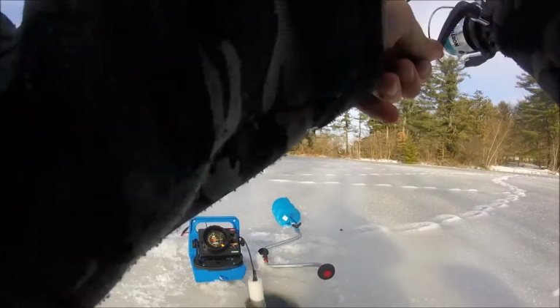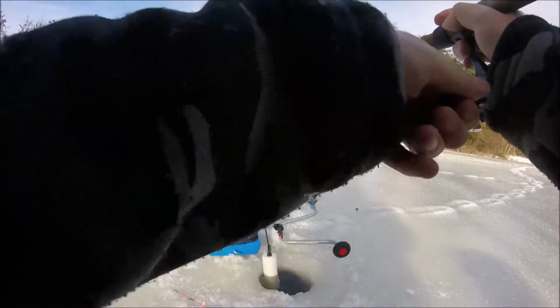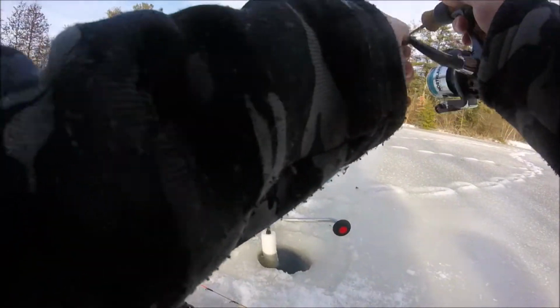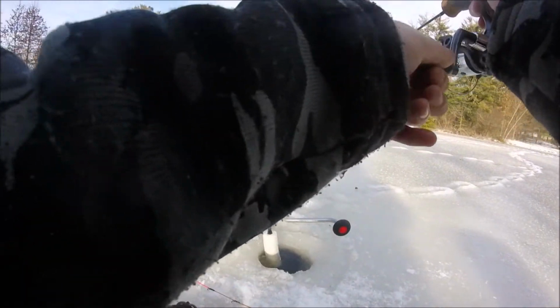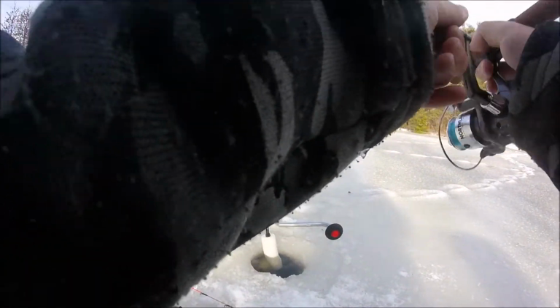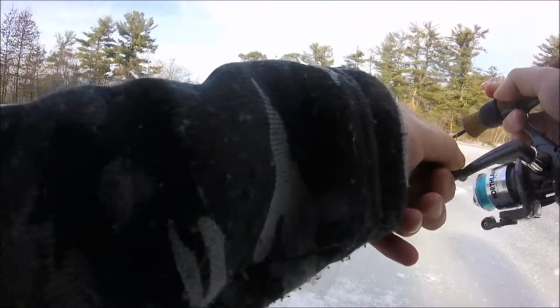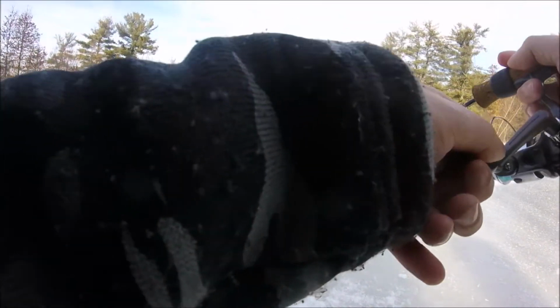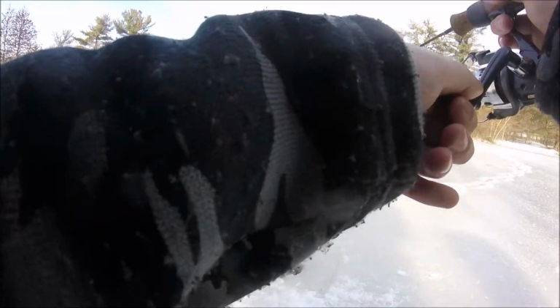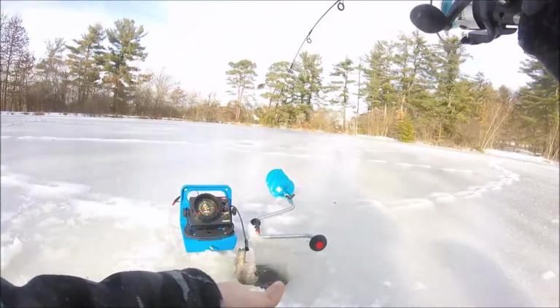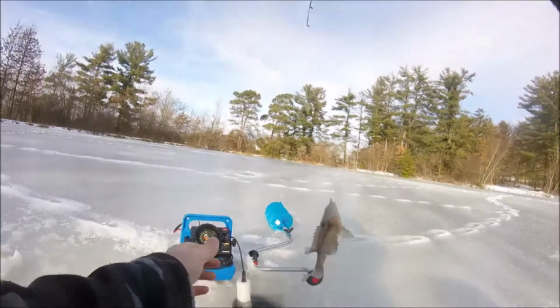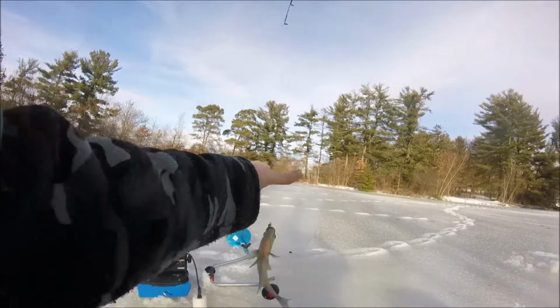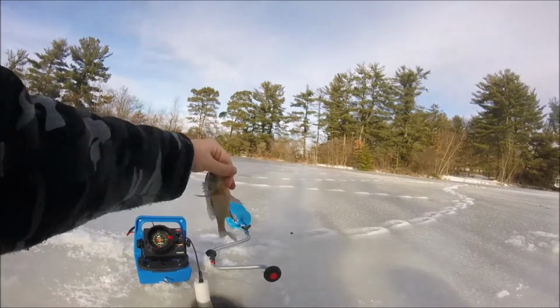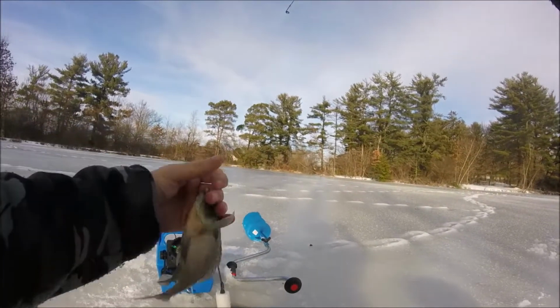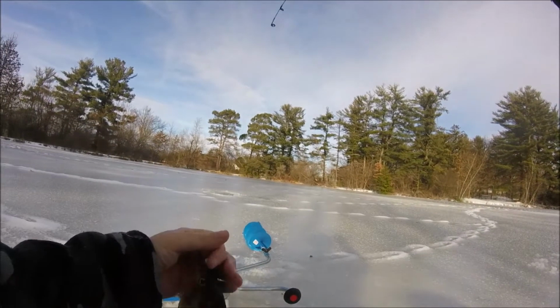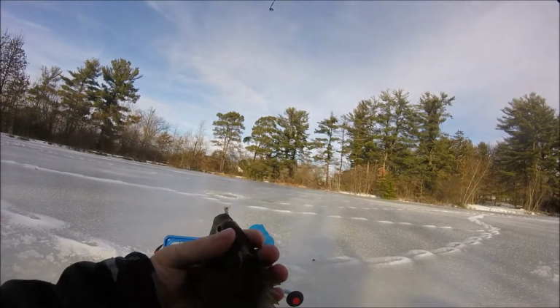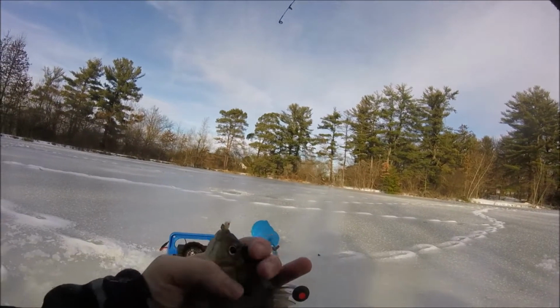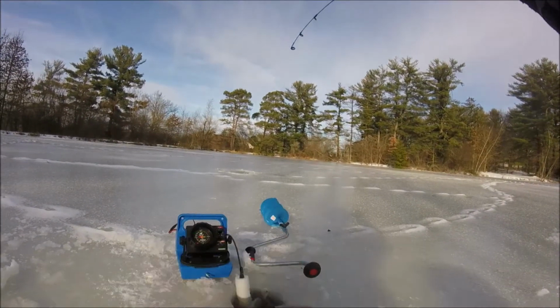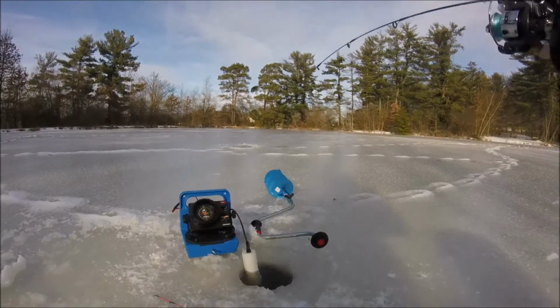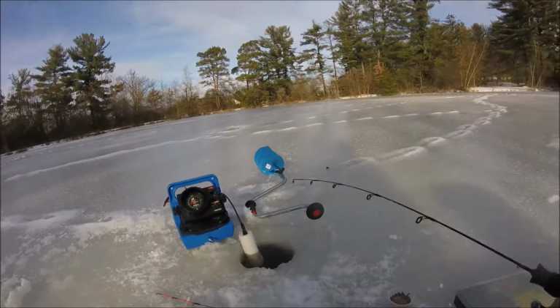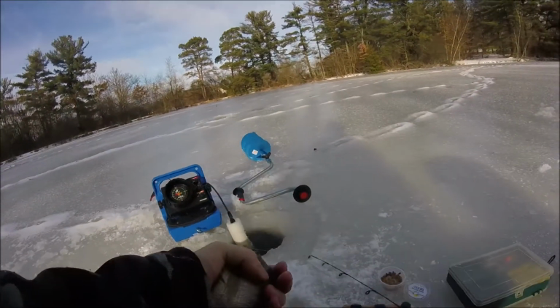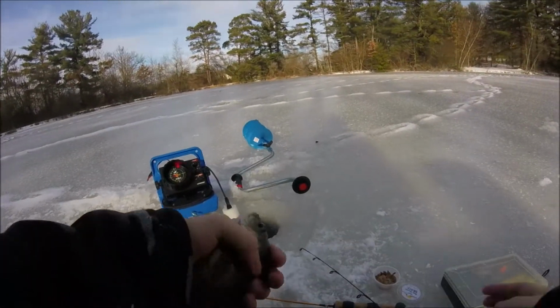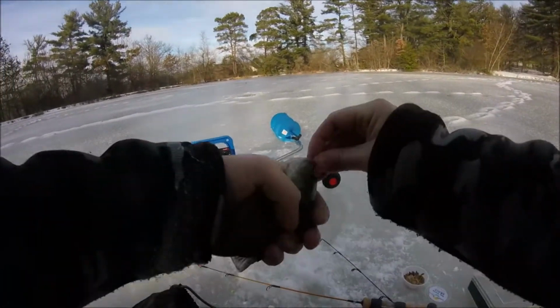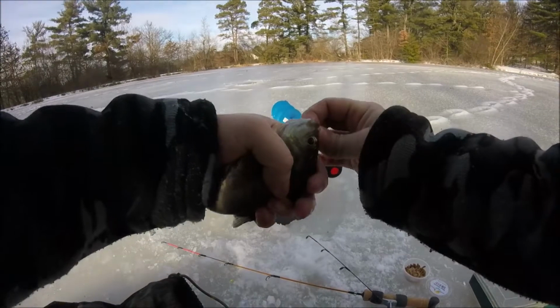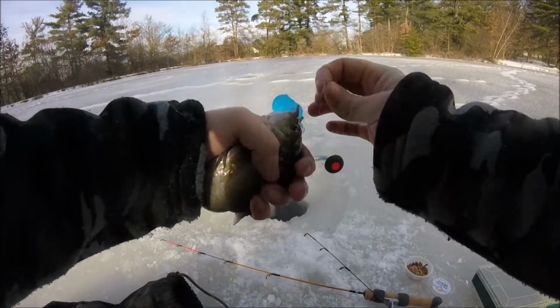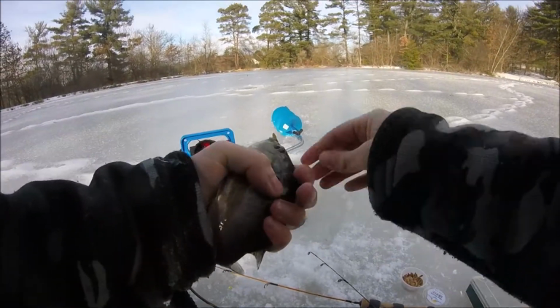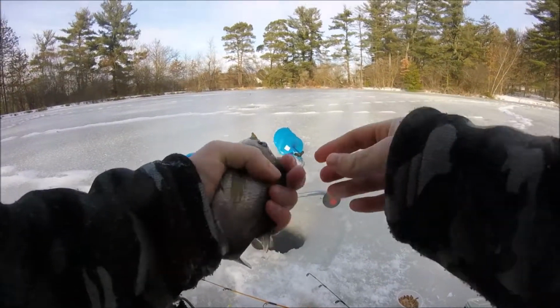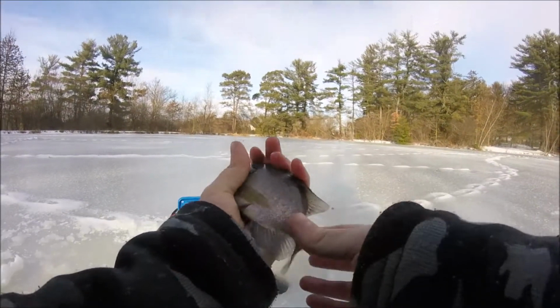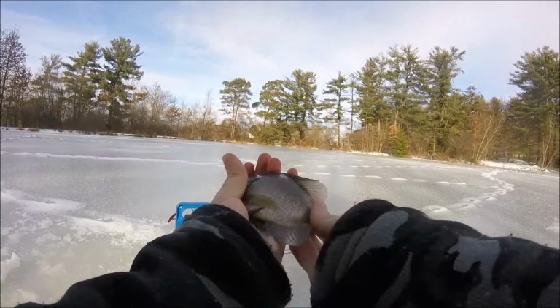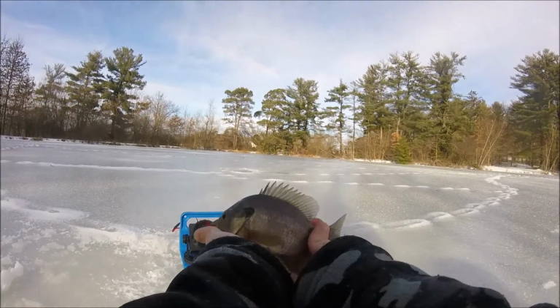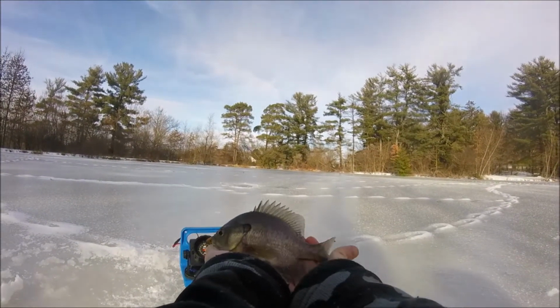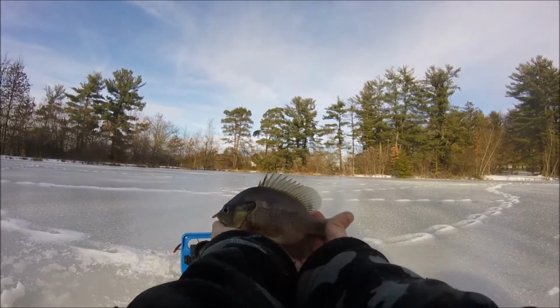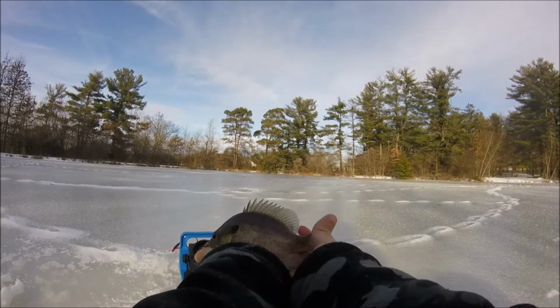There we go — got a bigger bluegill, not that much bigger. You can have that — boom, another fish!